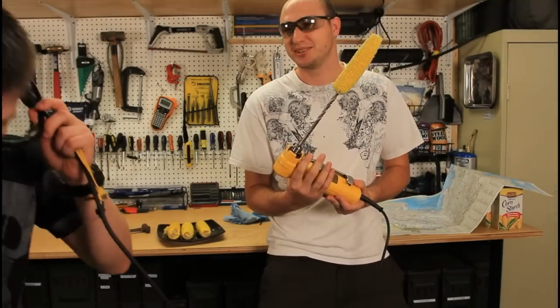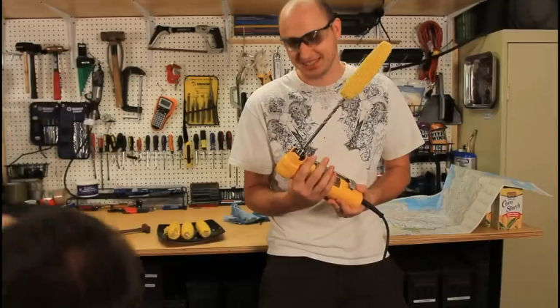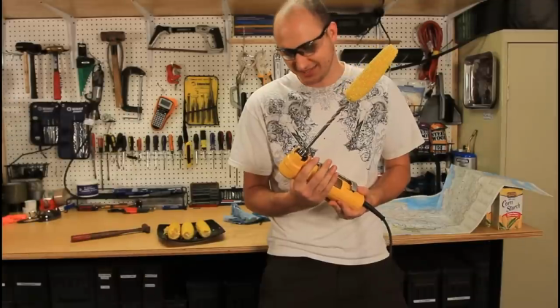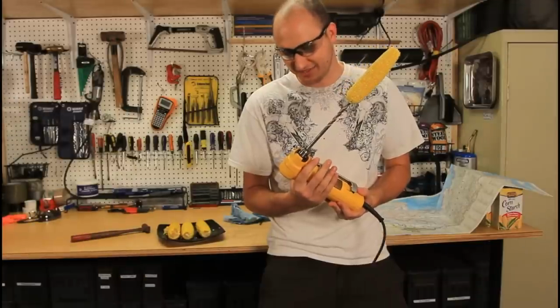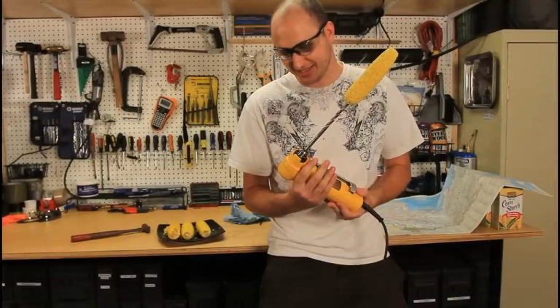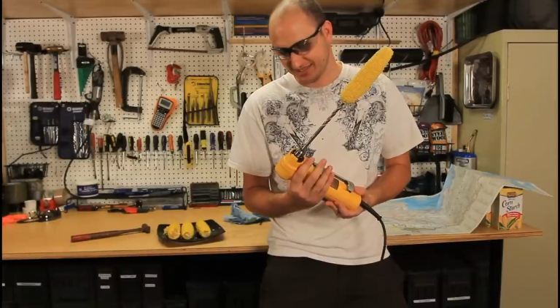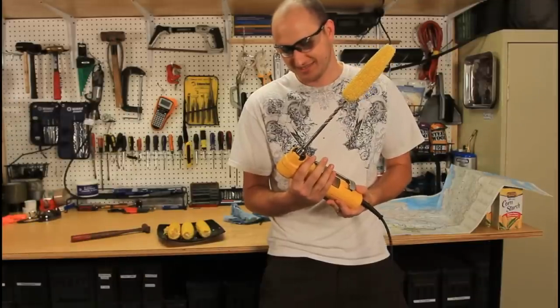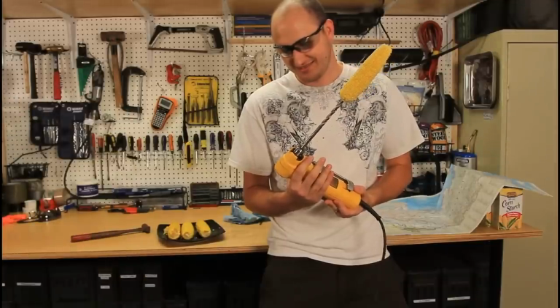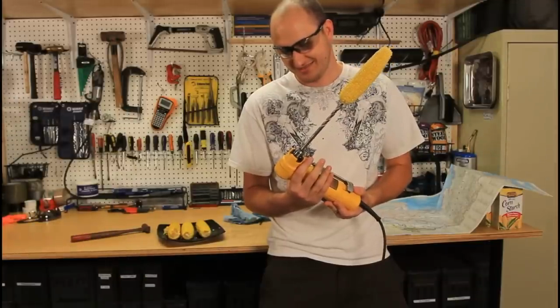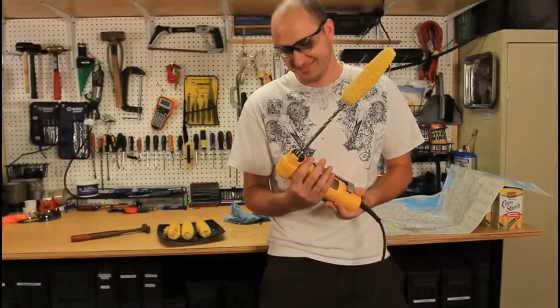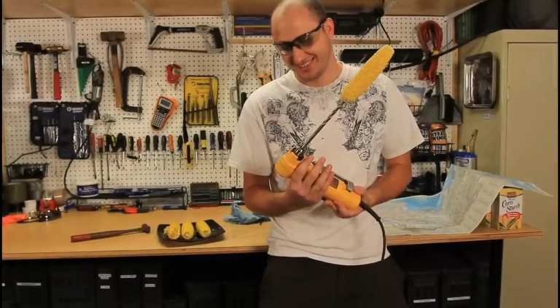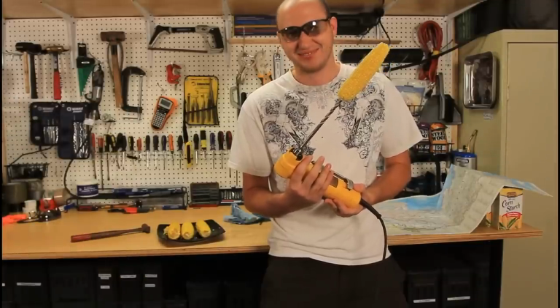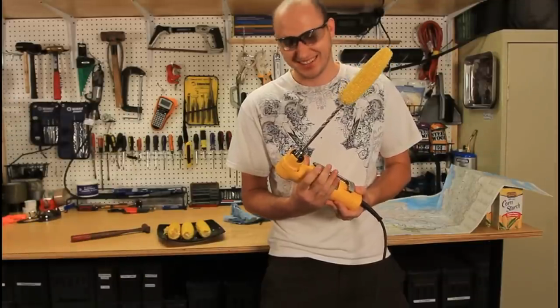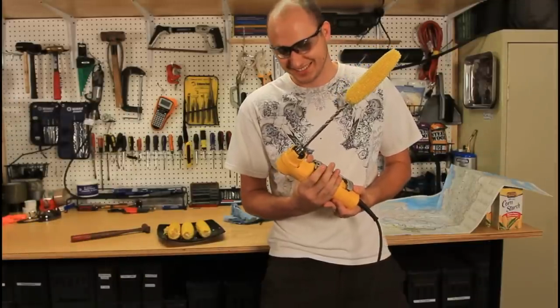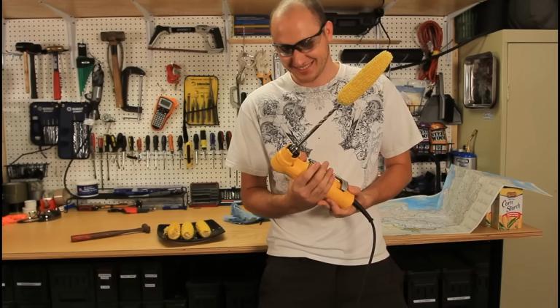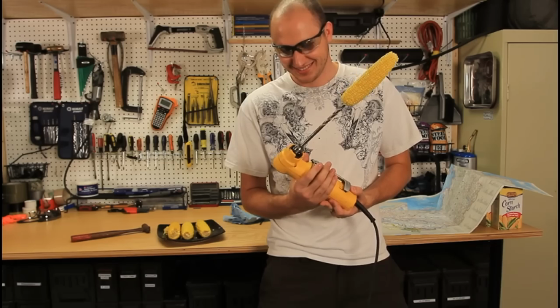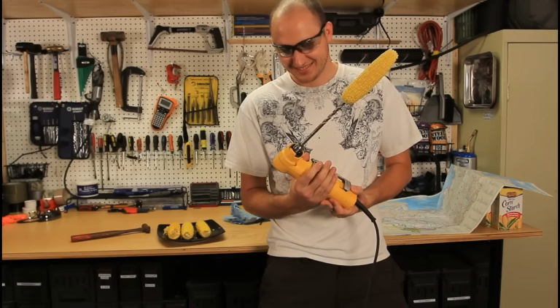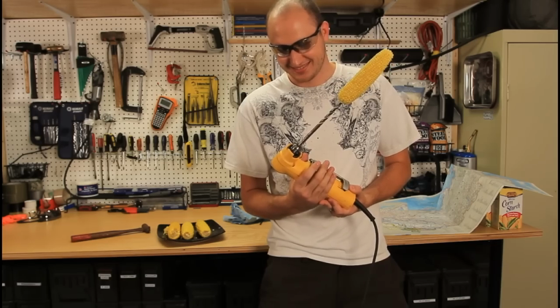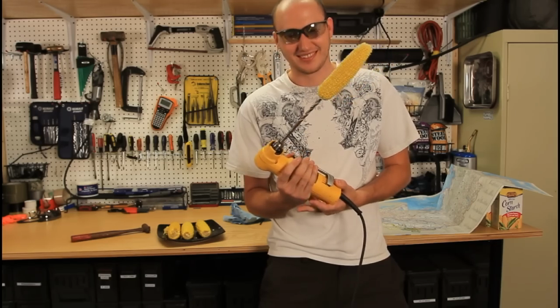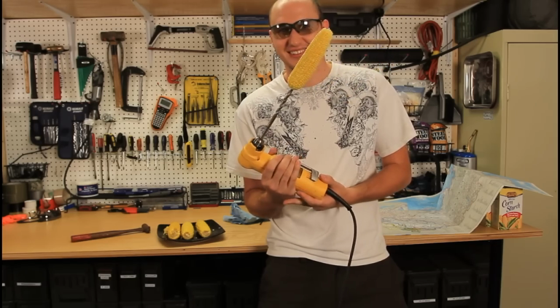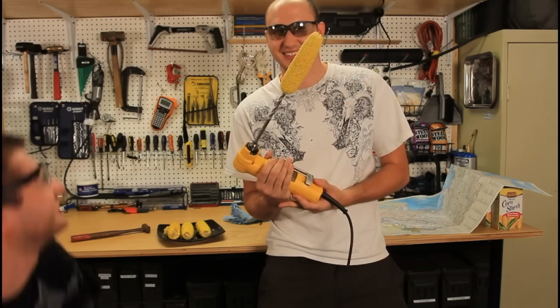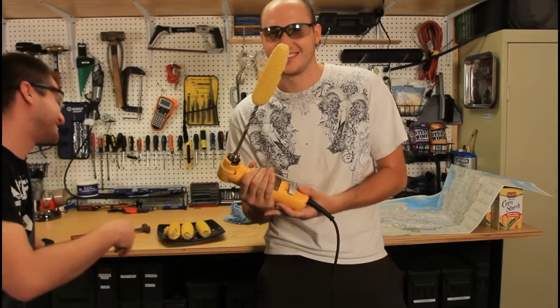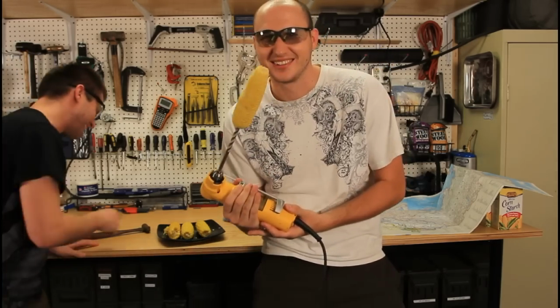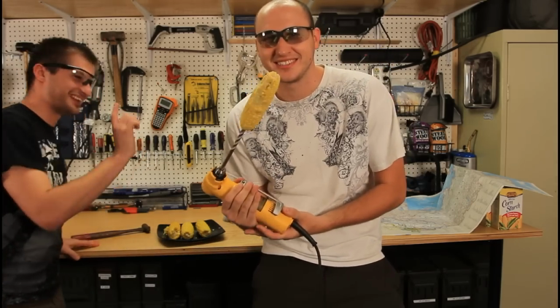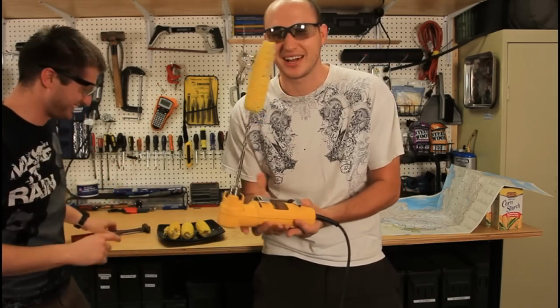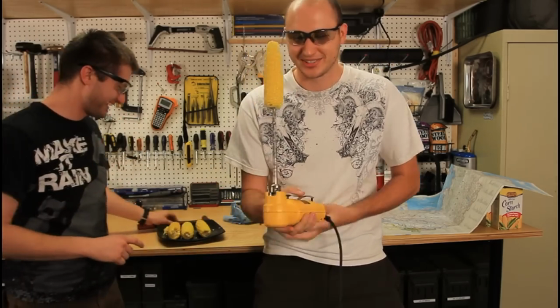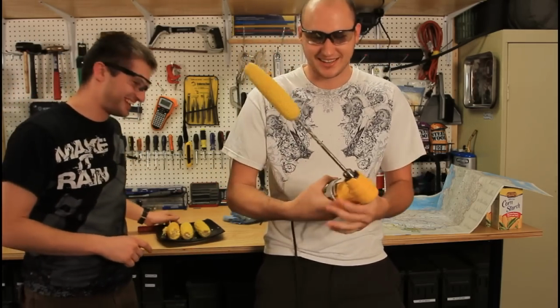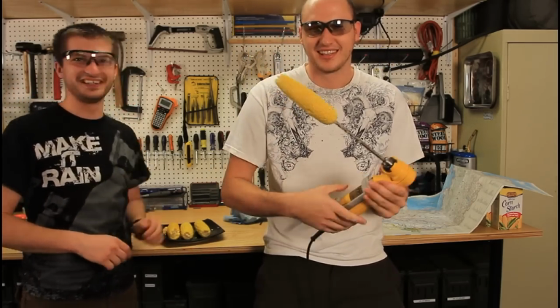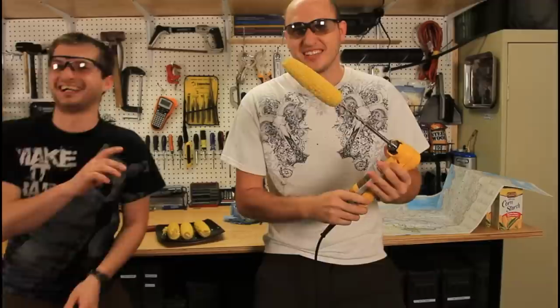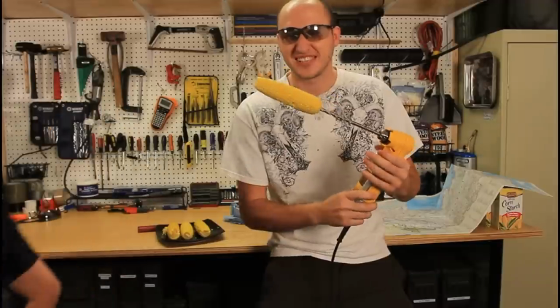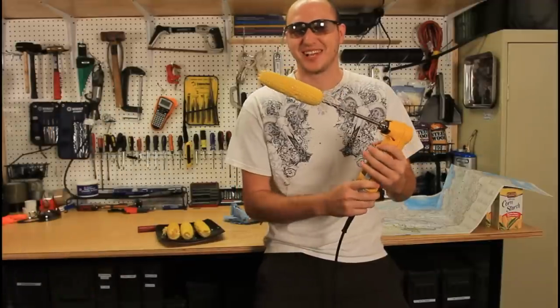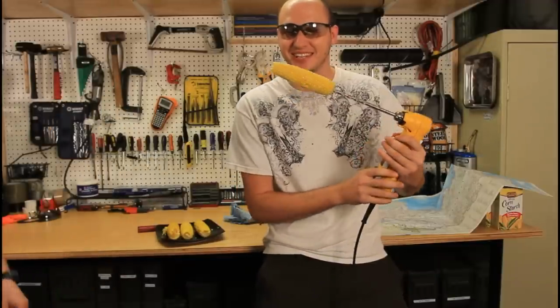You're missing the awesome stuff — plug it in. Don't even tell me how it looks. It's the fastest way to eat it.